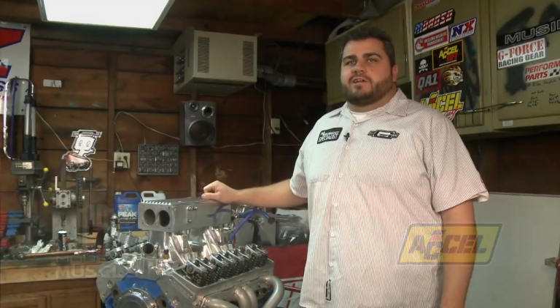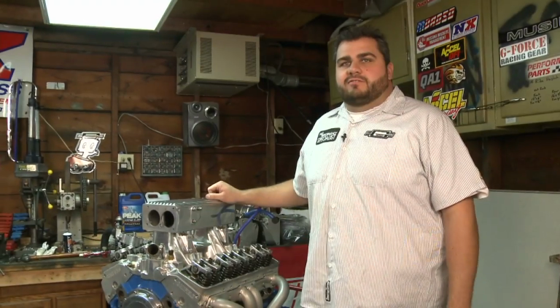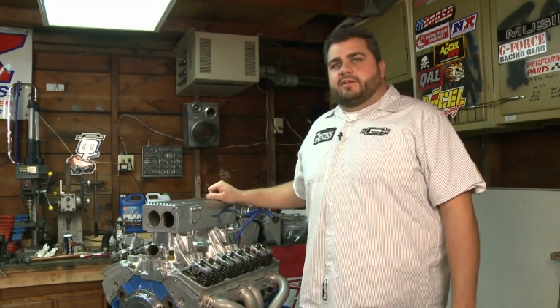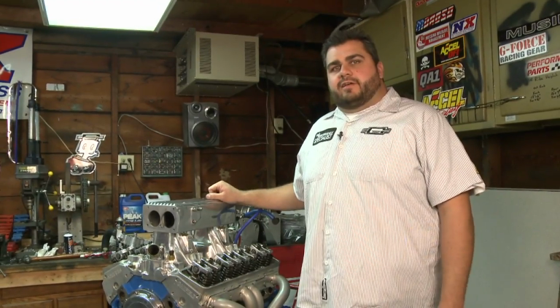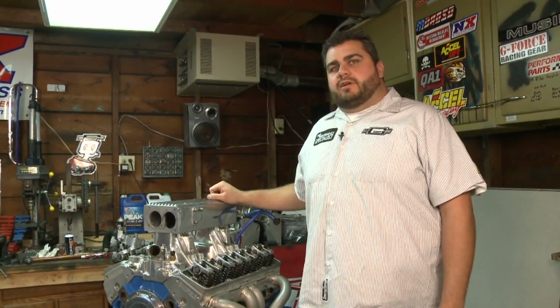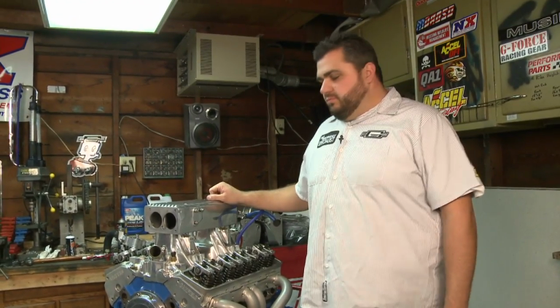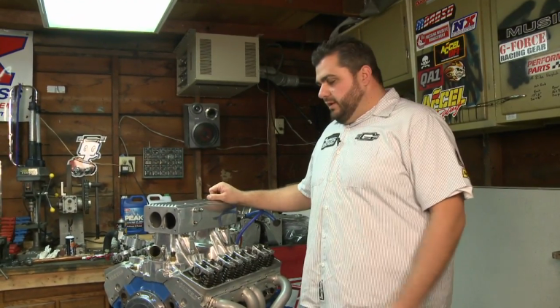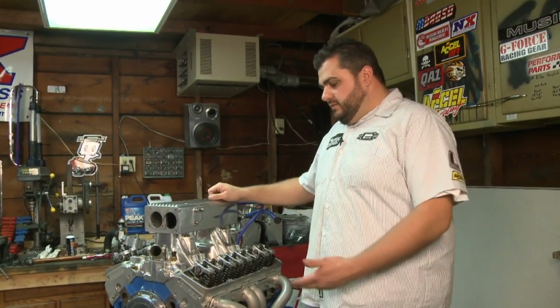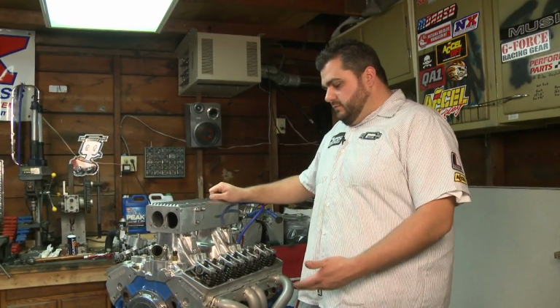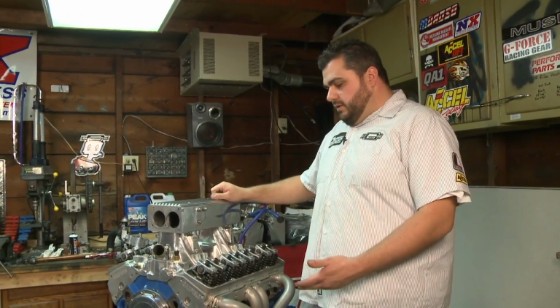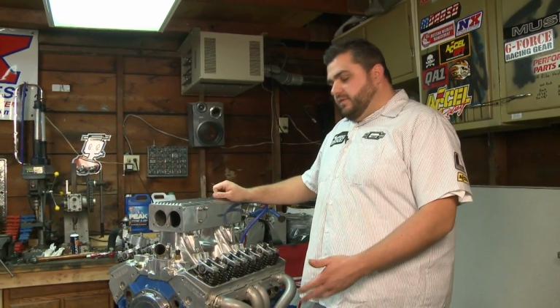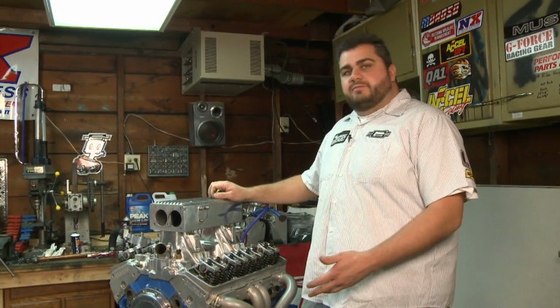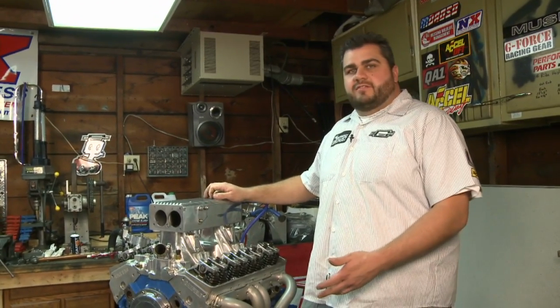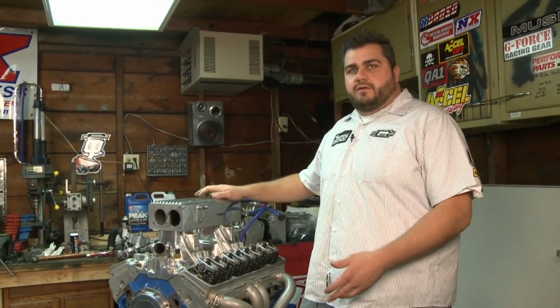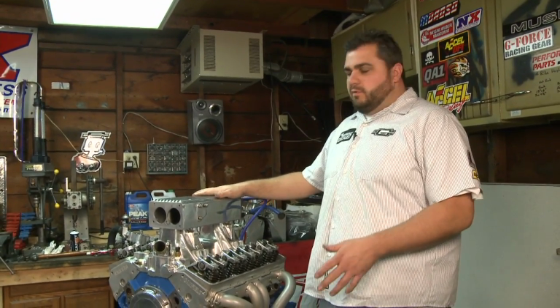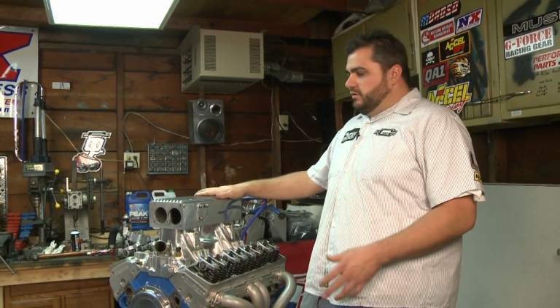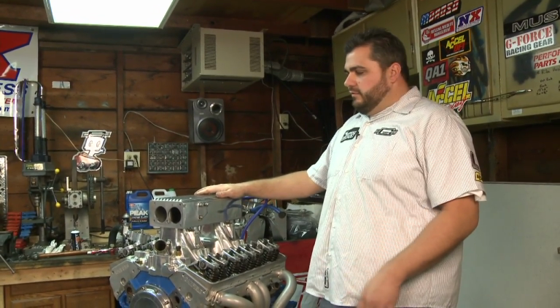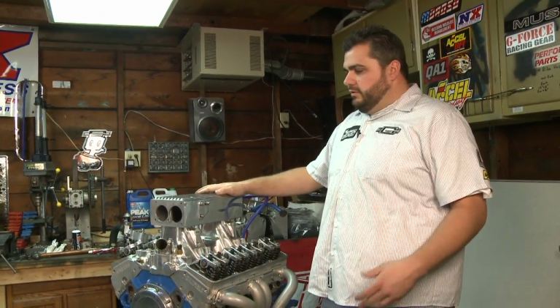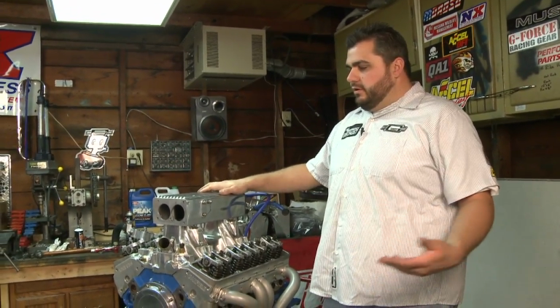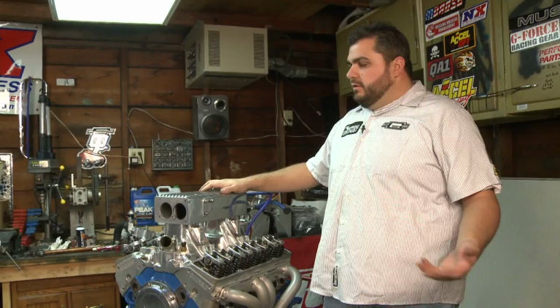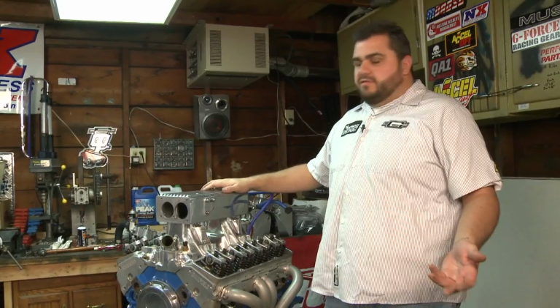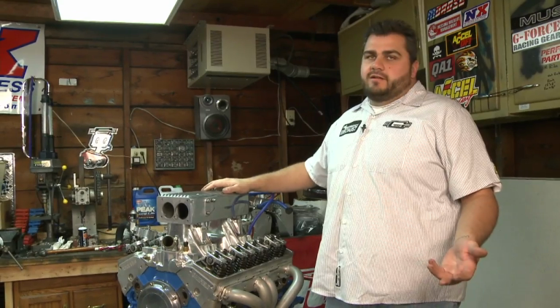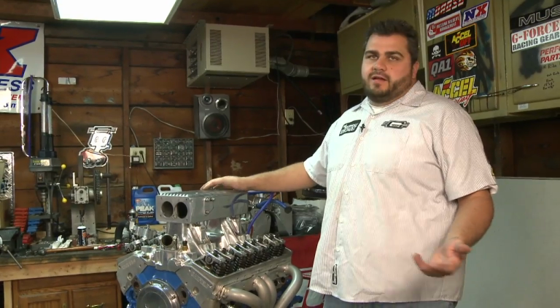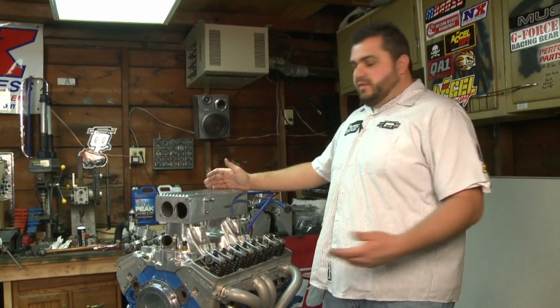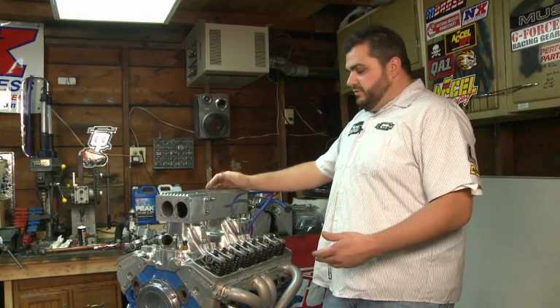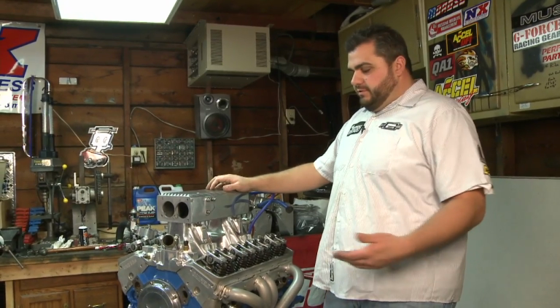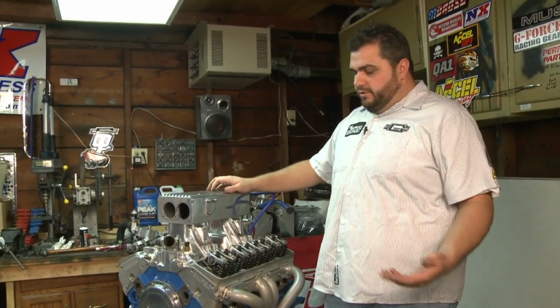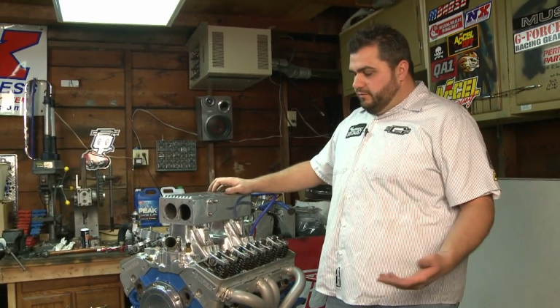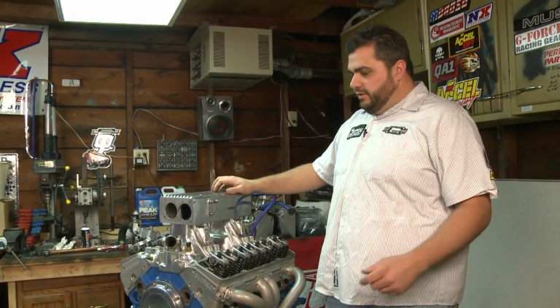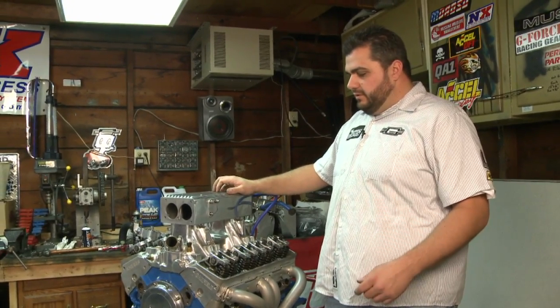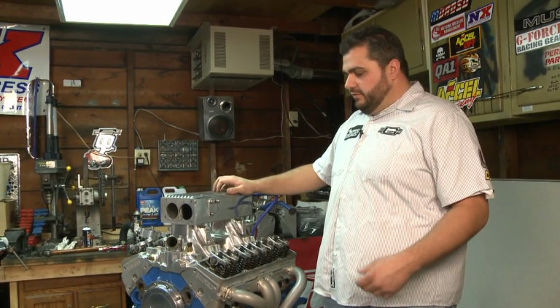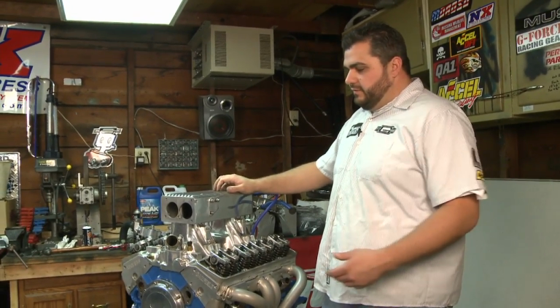John DeRotterina here again. We're going to explain how to find top dead center on a small block Chevy. It's needed a lot to set up the distributor and find a lot of different things.